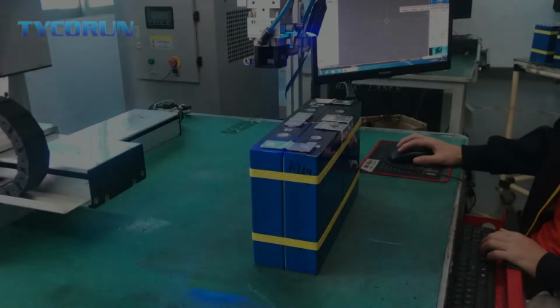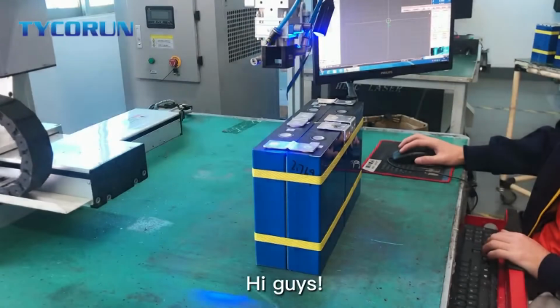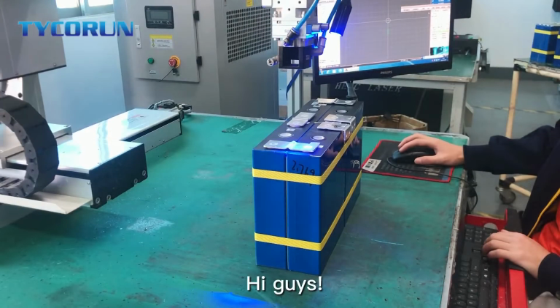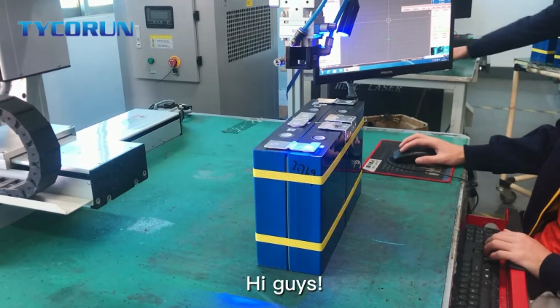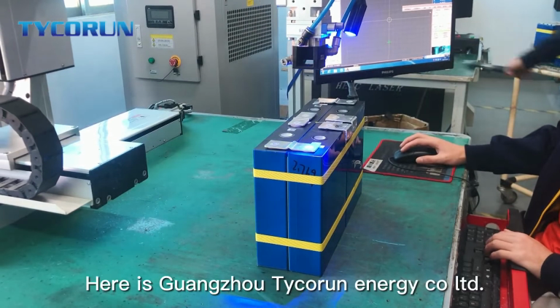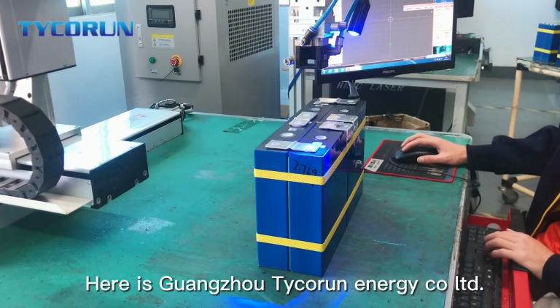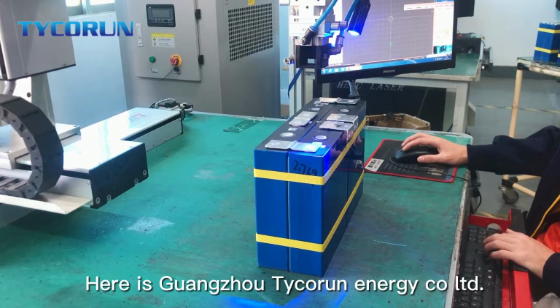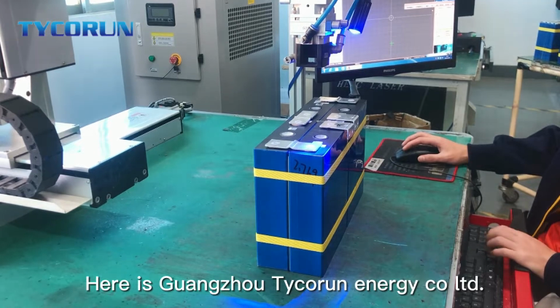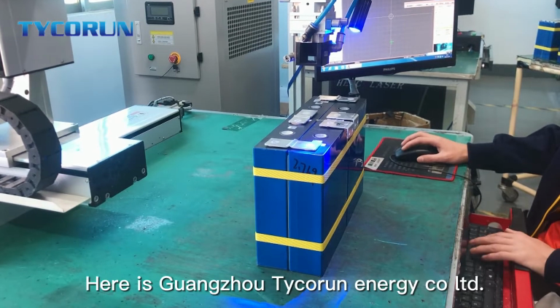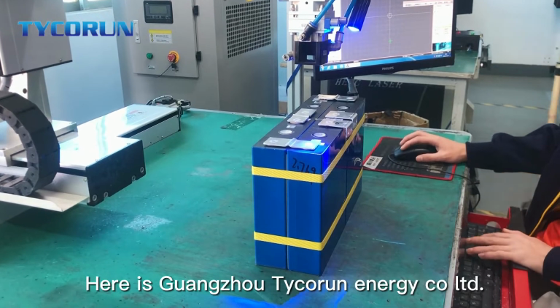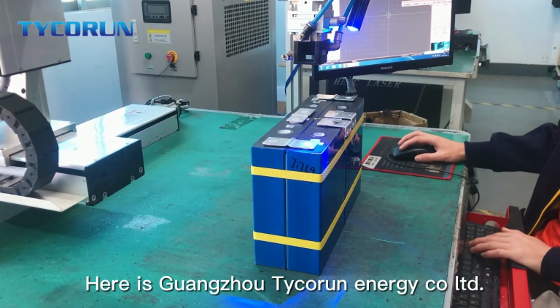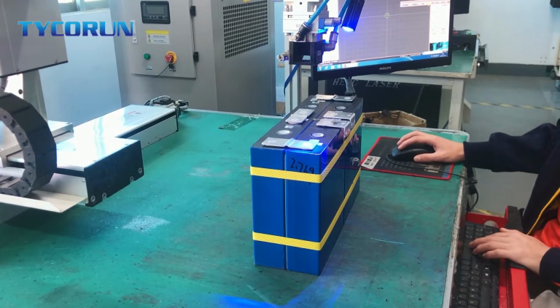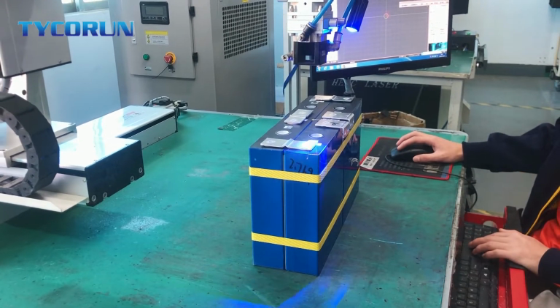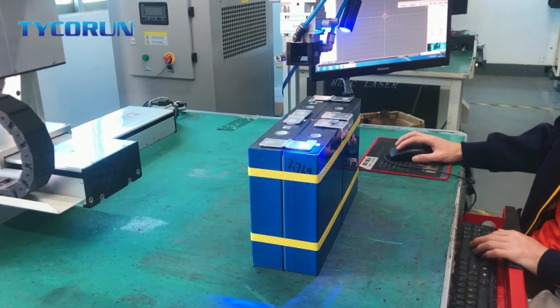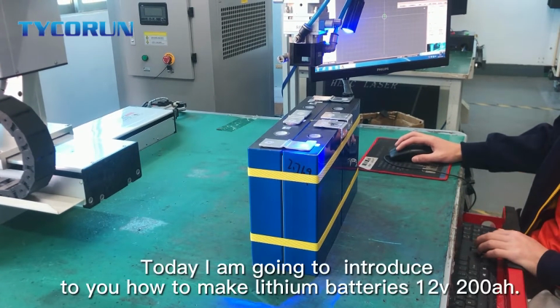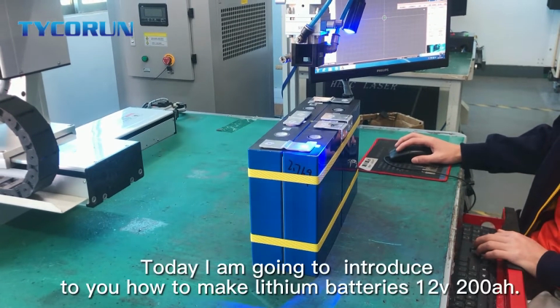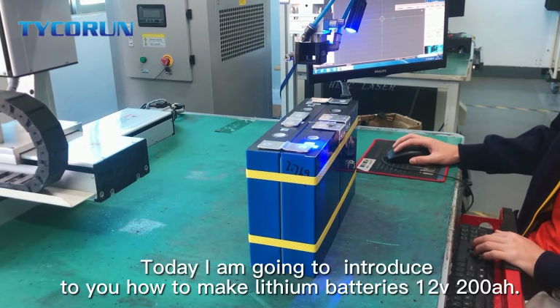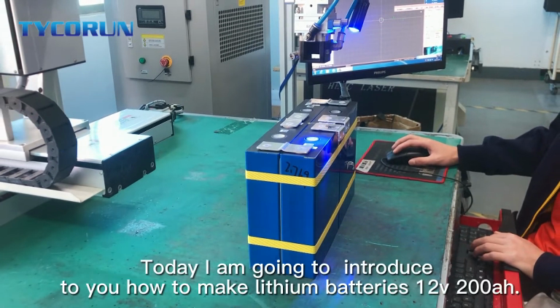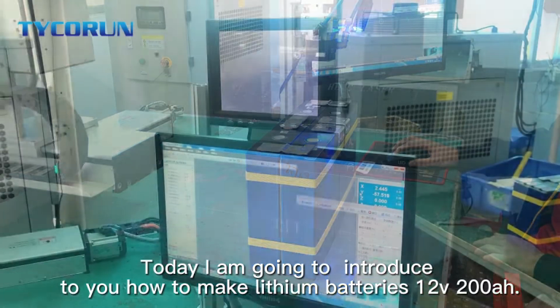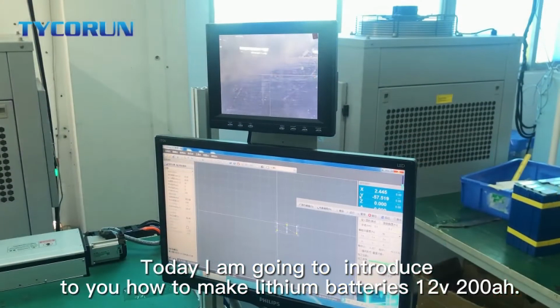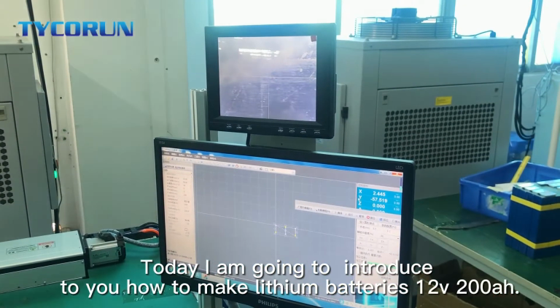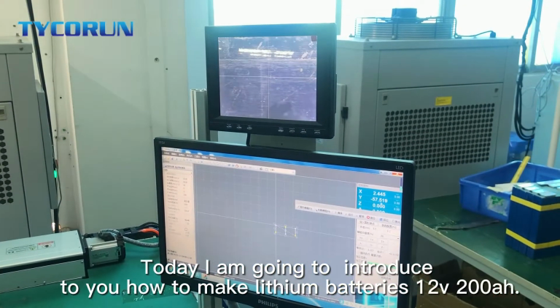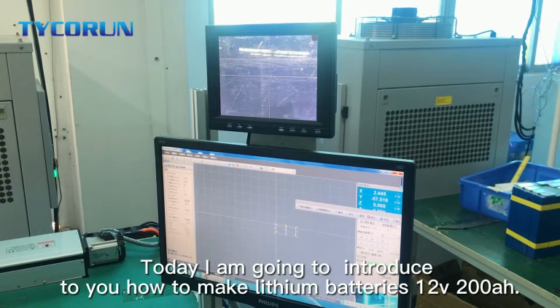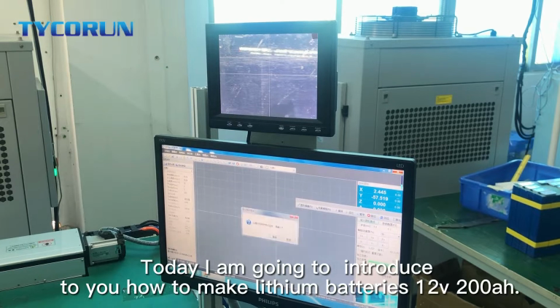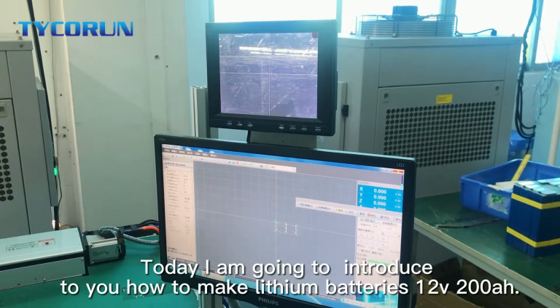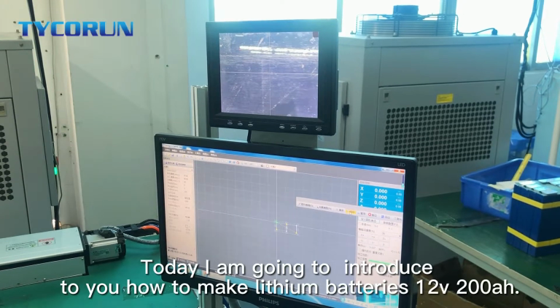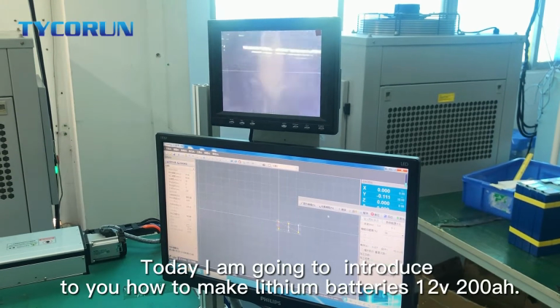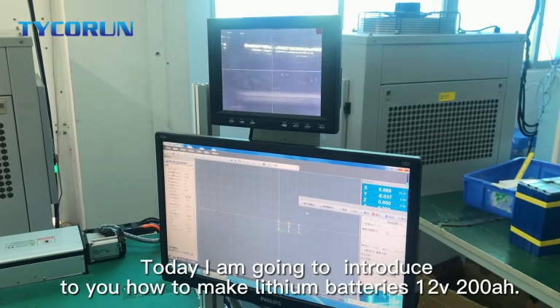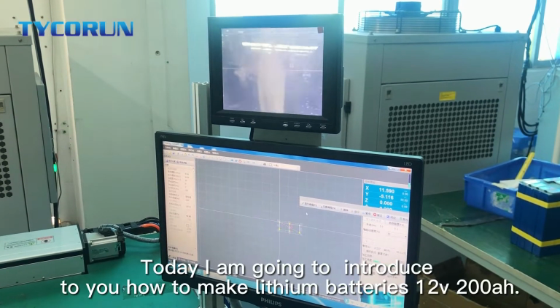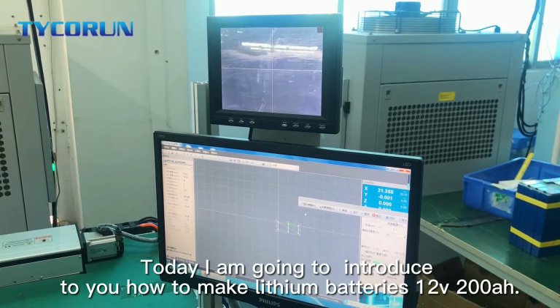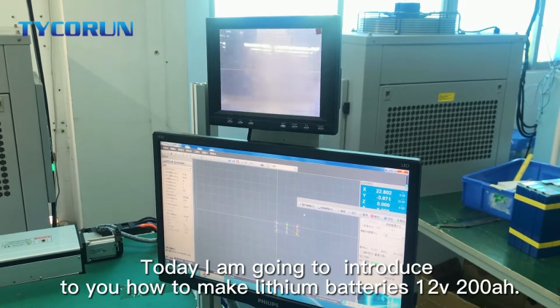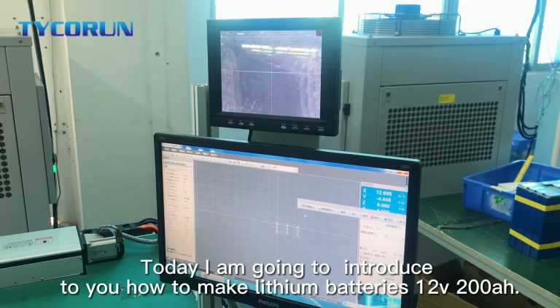Hi guys, here is Guangzhou Taiguran Energy Co., Ltd. Today, I'm going to introduce you to how to make the lithium battery in 12V 200Ah.